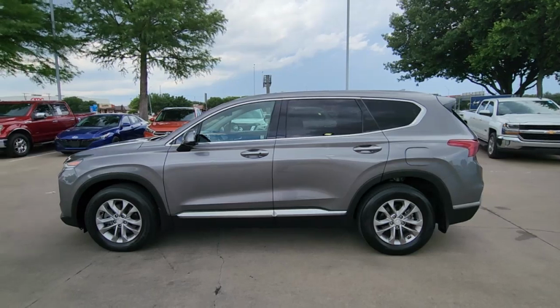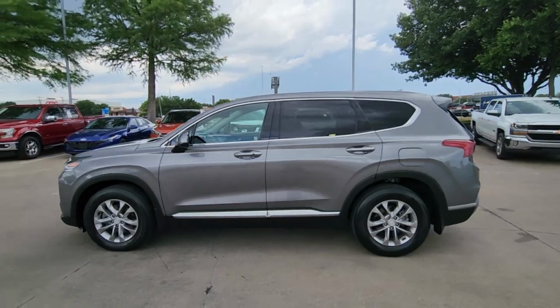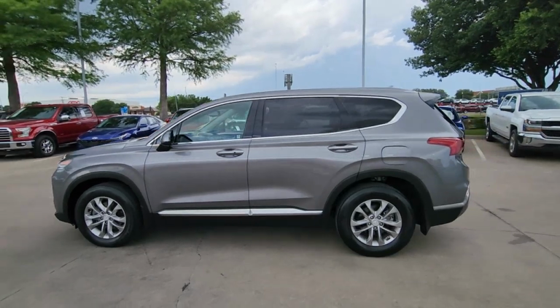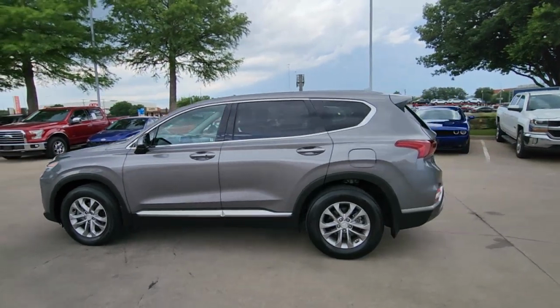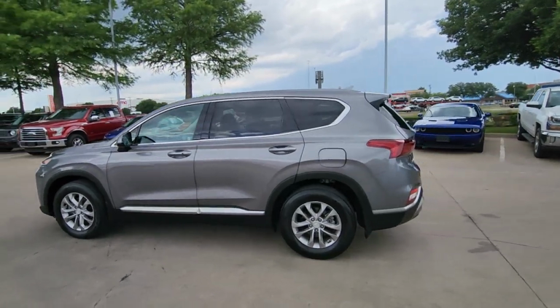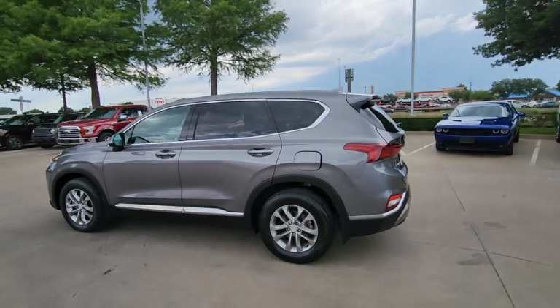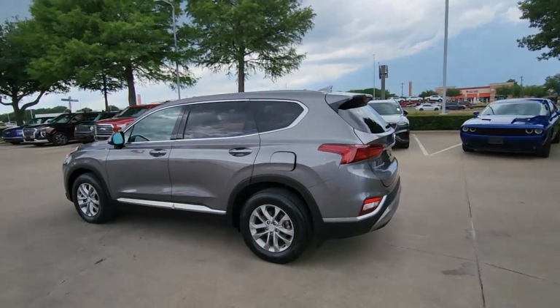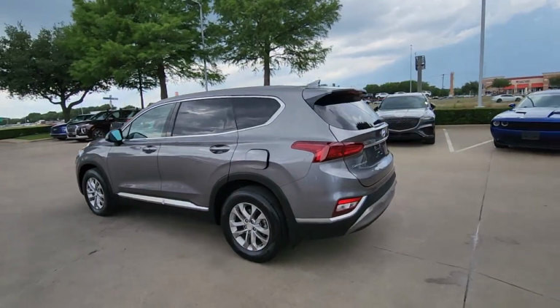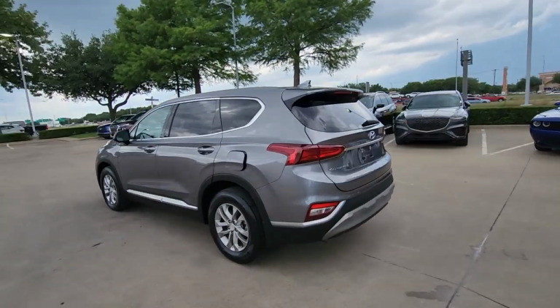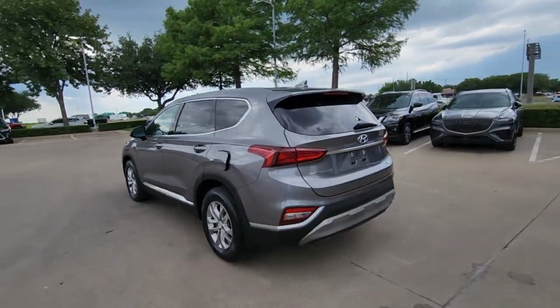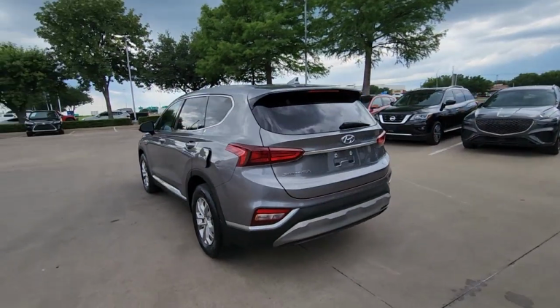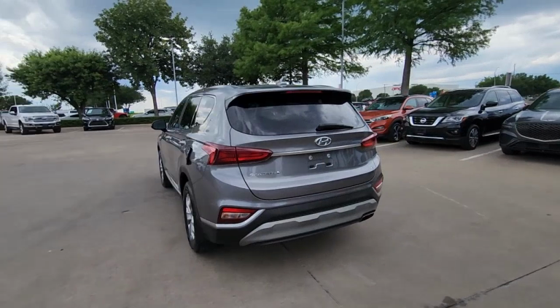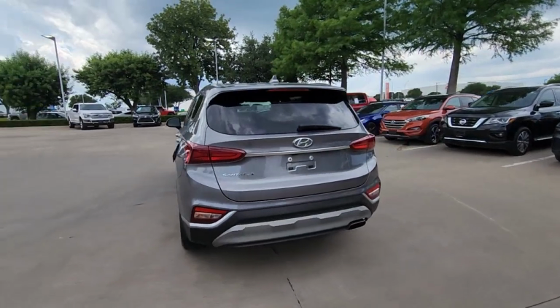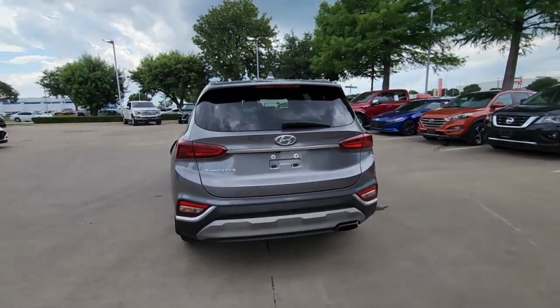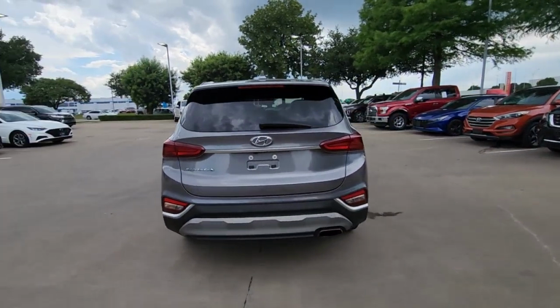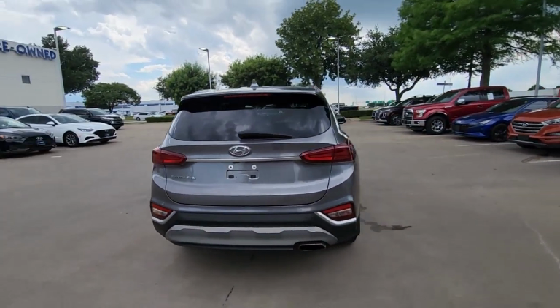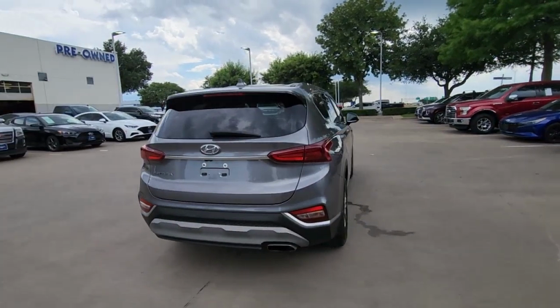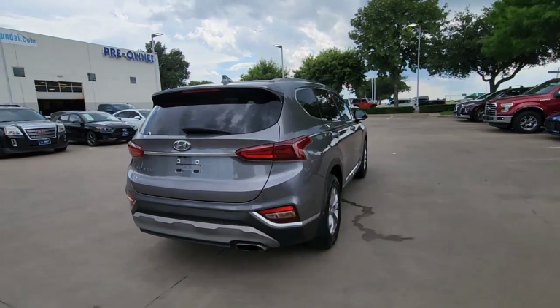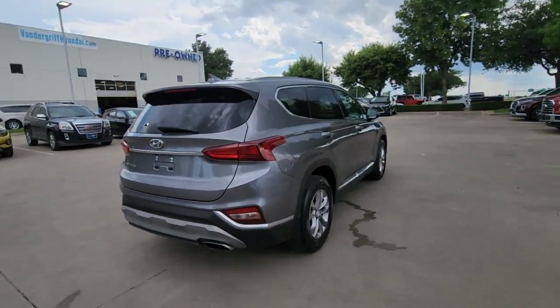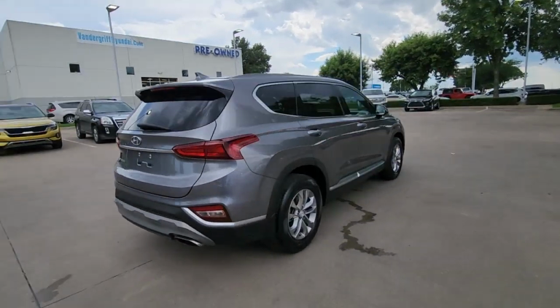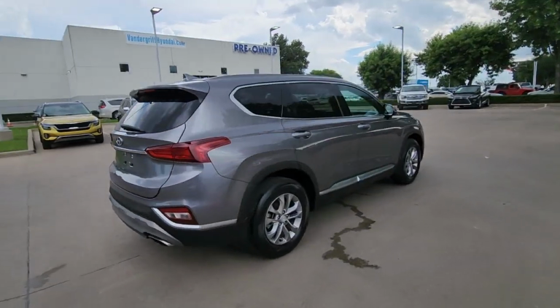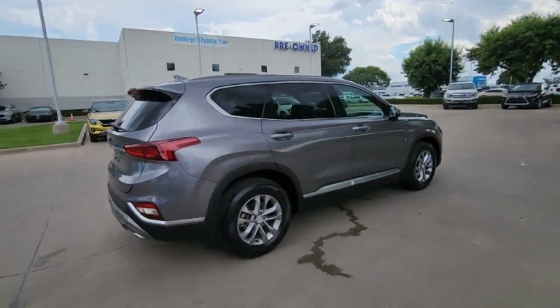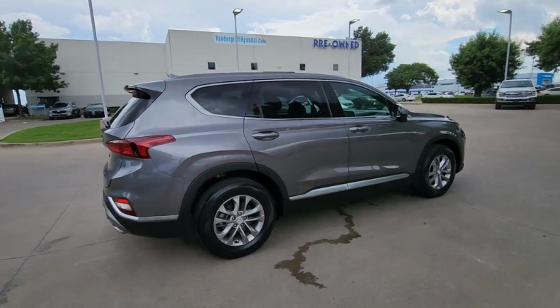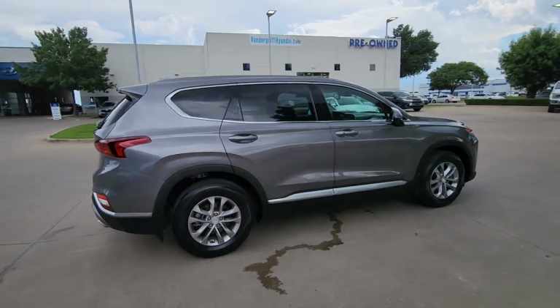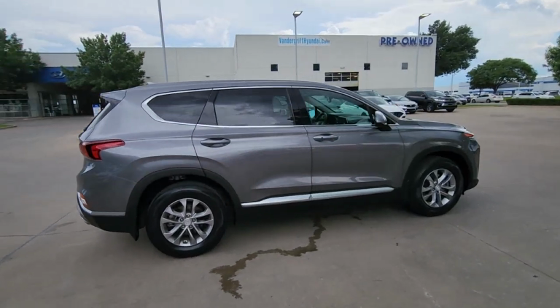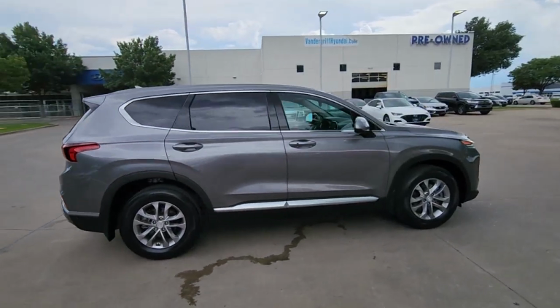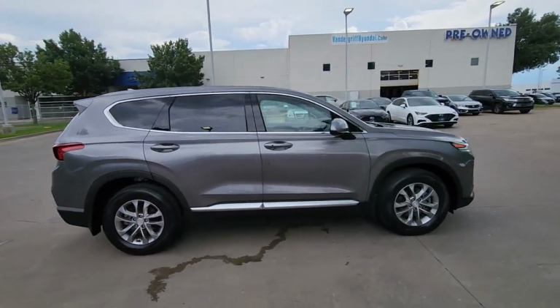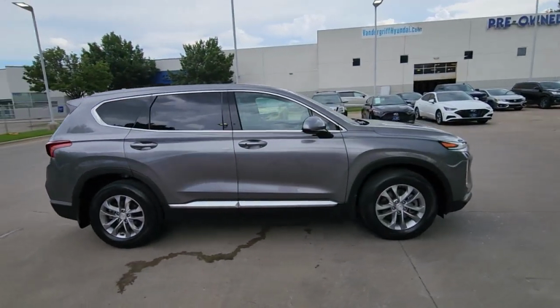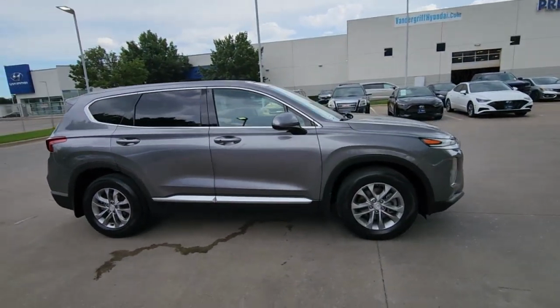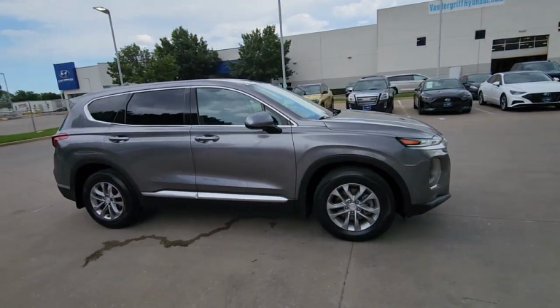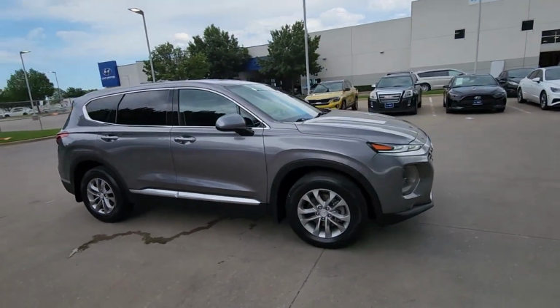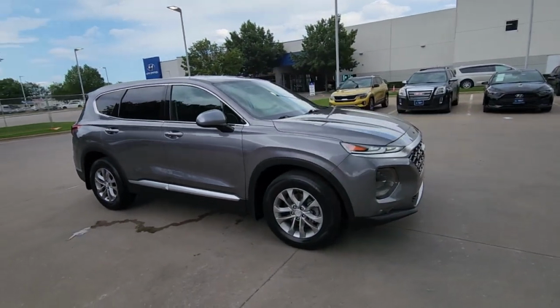Picture yourself in the 2020 Hyundai Santa Fe. With less than 35,000 miles on the odometer, this vehicle provides excellent value. All you need to do is relax and enjoy the ride in this stylish and capable Santa Fe.